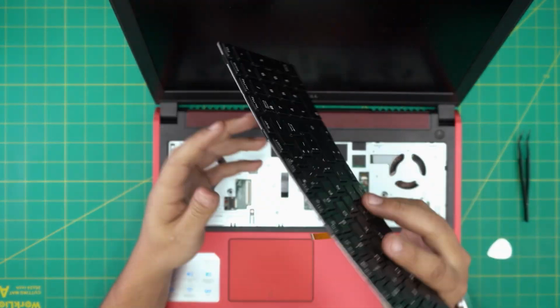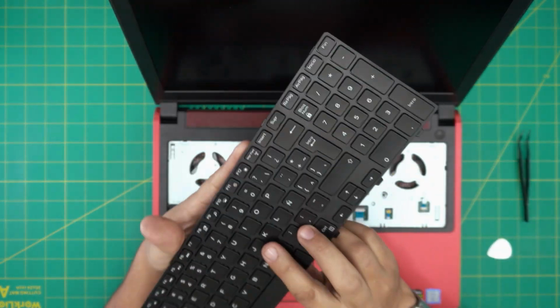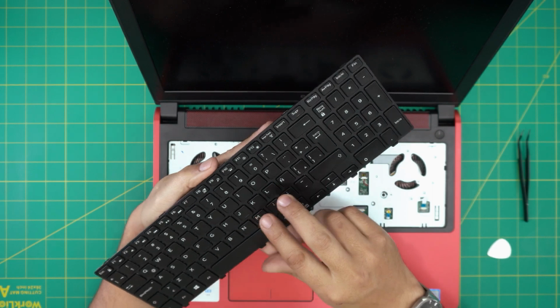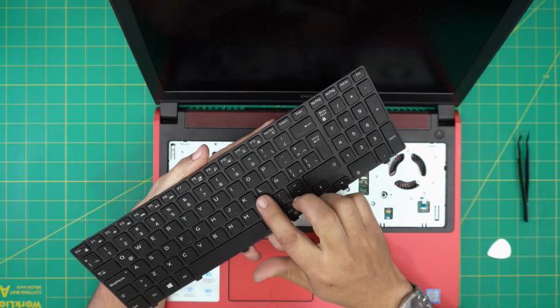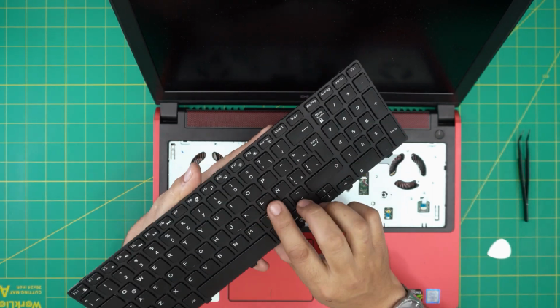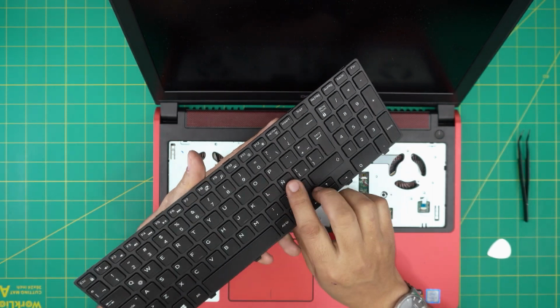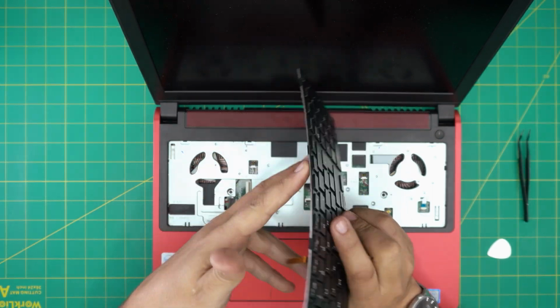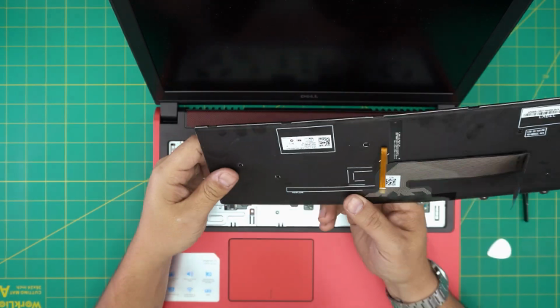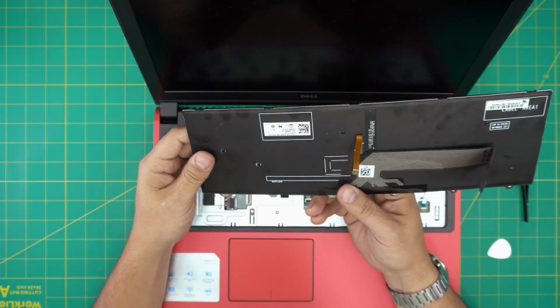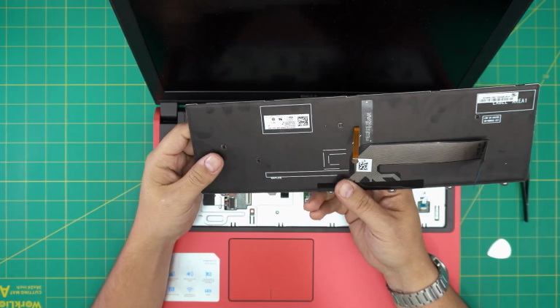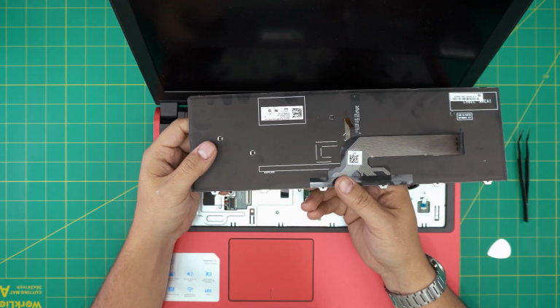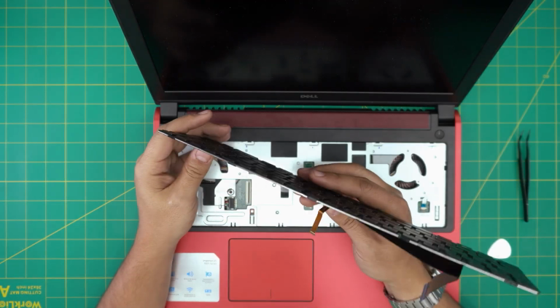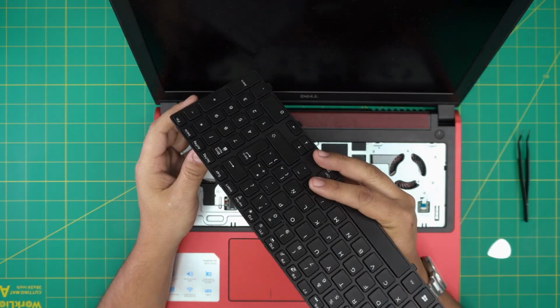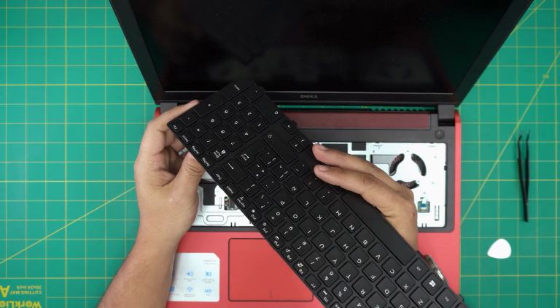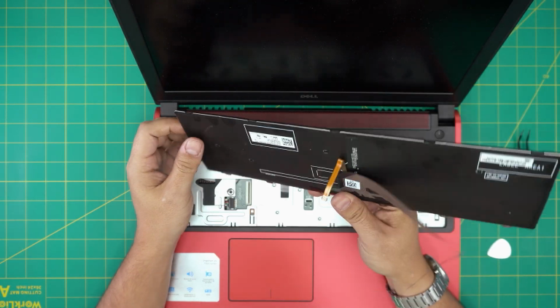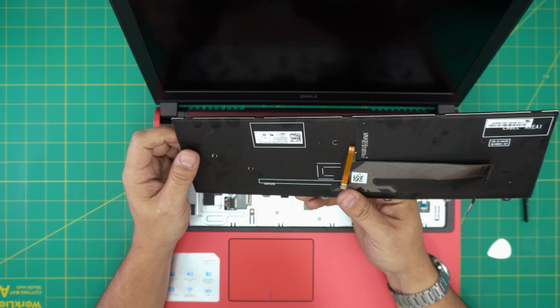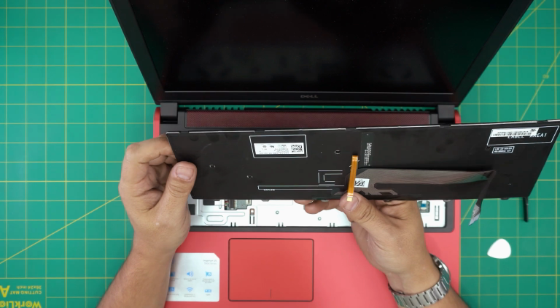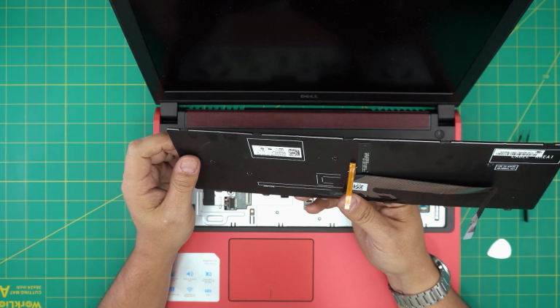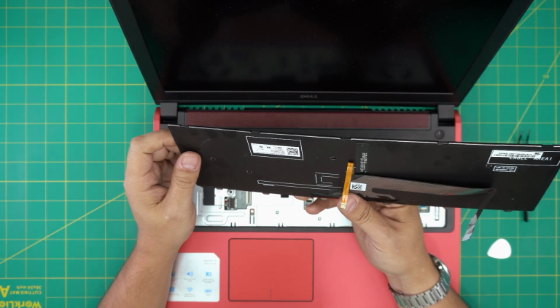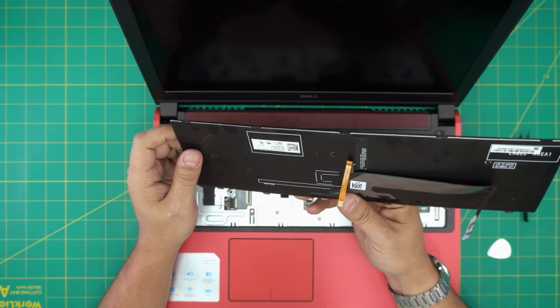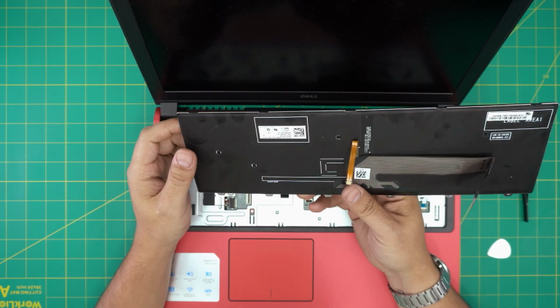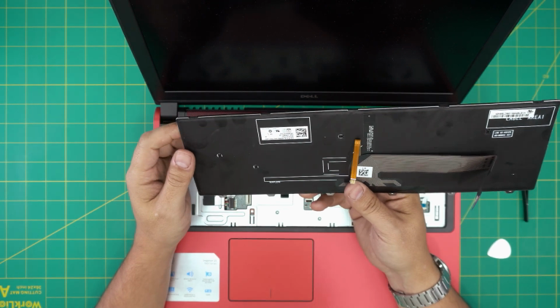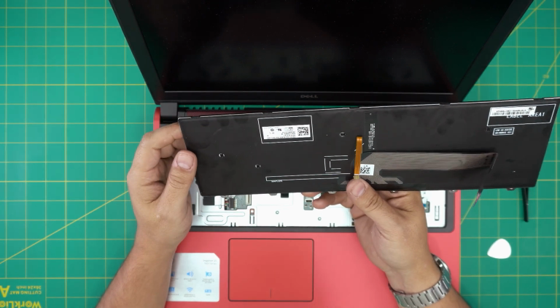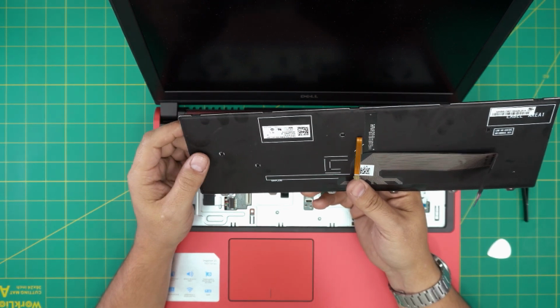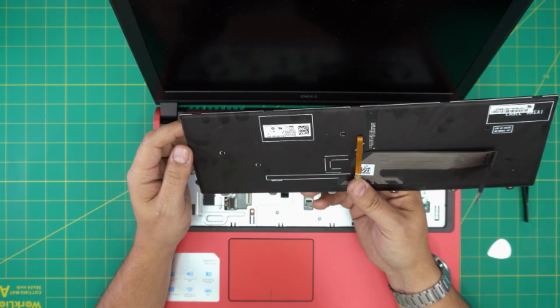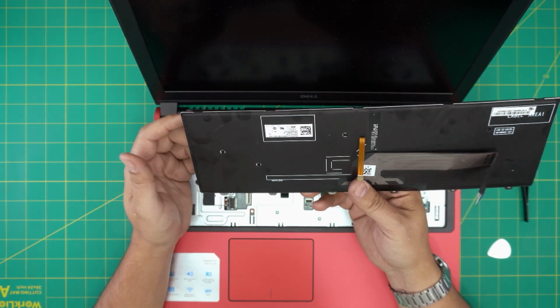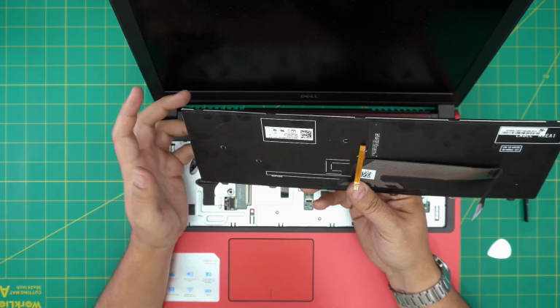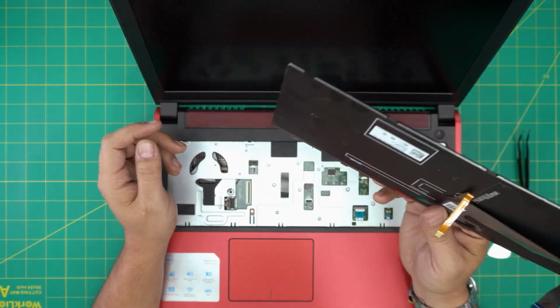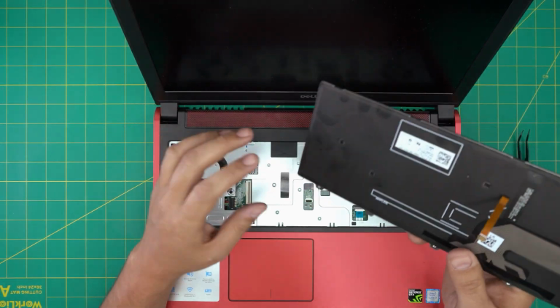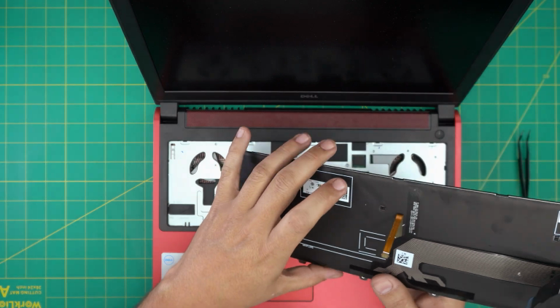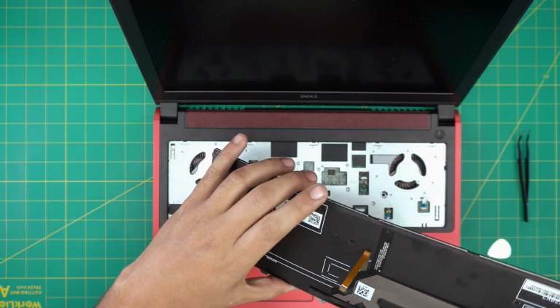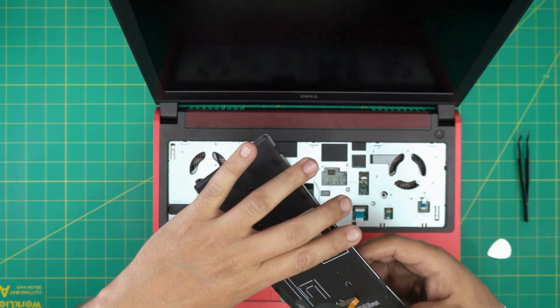And there's your keyboard. This is a Spanish layout keyboard — you can grab an English or whatever language you want; you can change it without any problem. I'll leave the link for a few keyboards including an English keyboard.